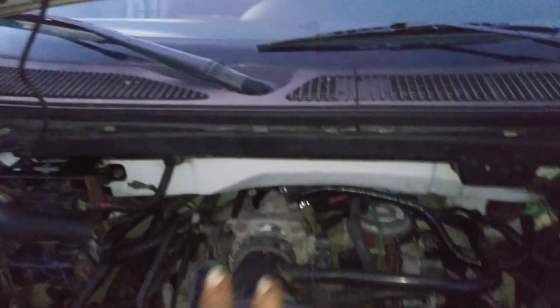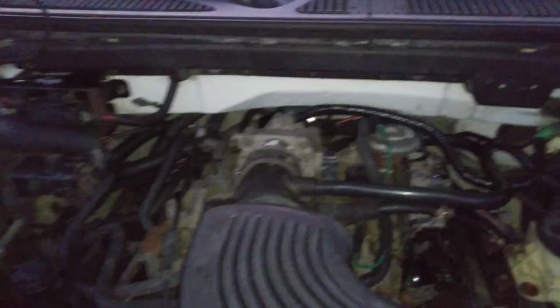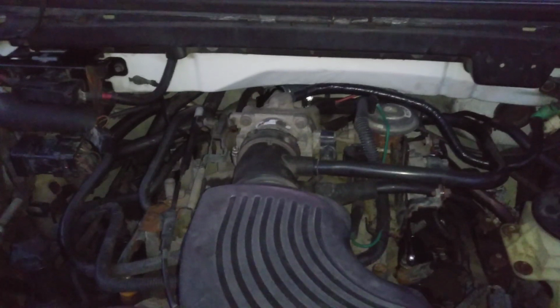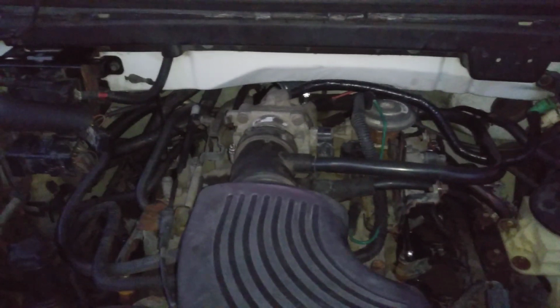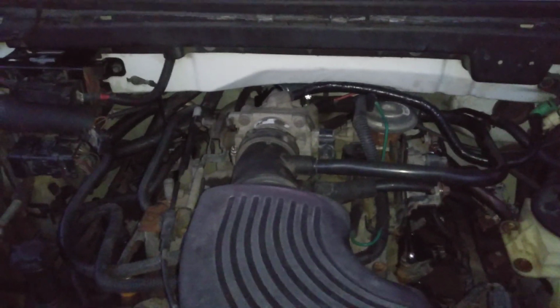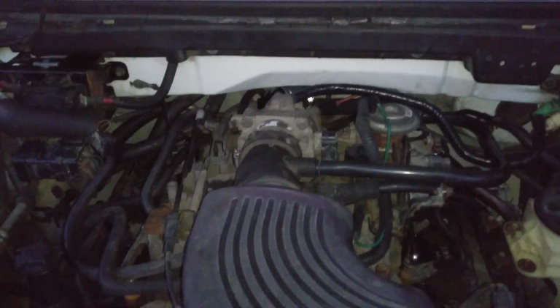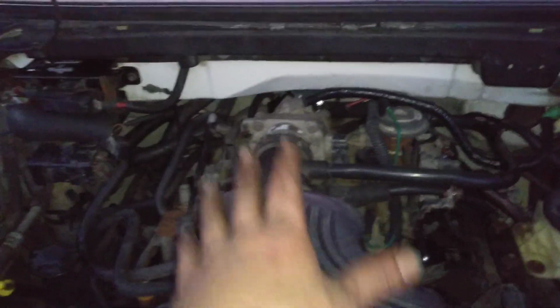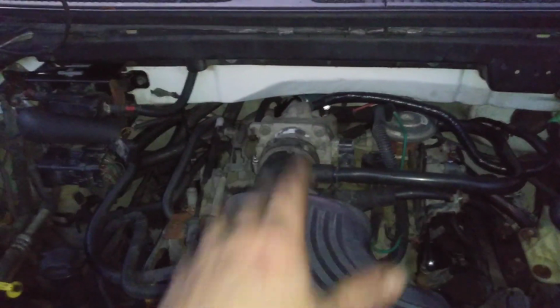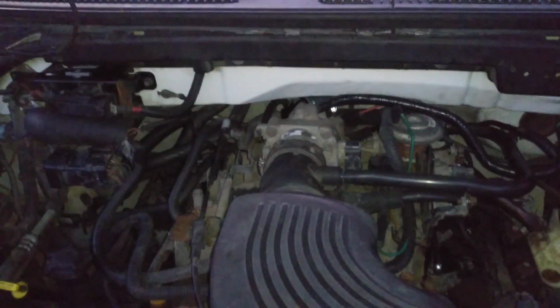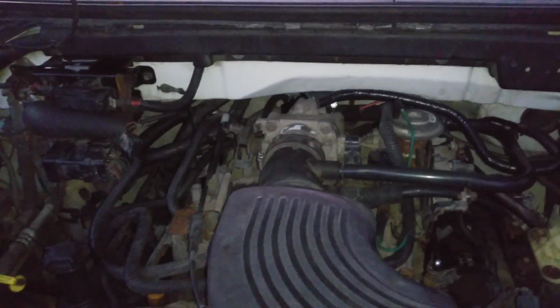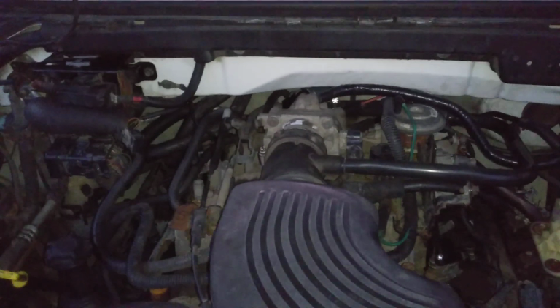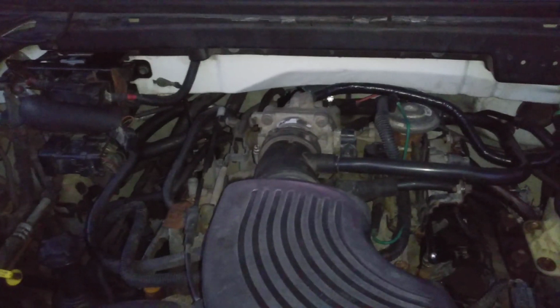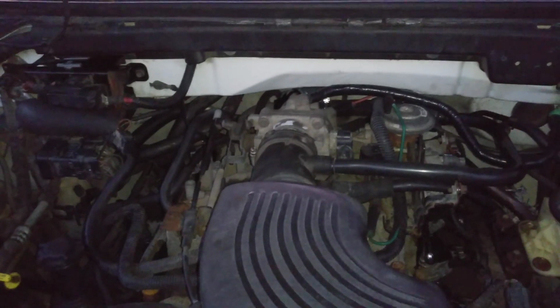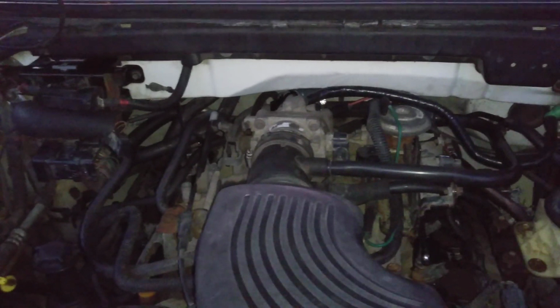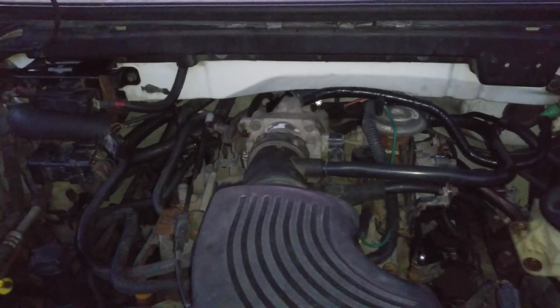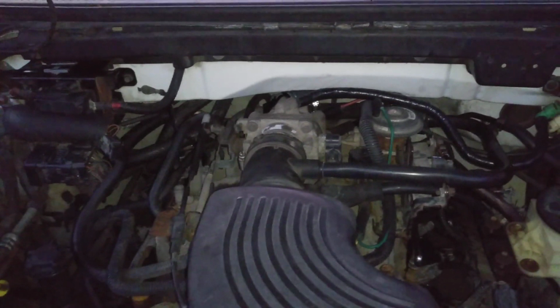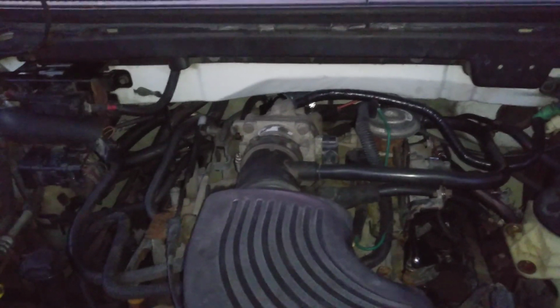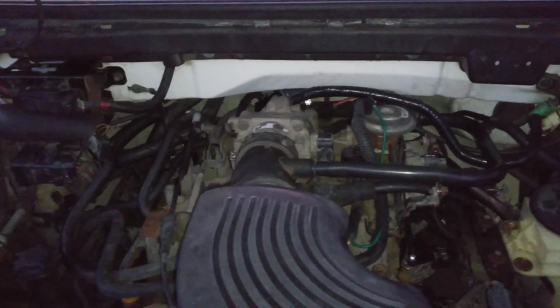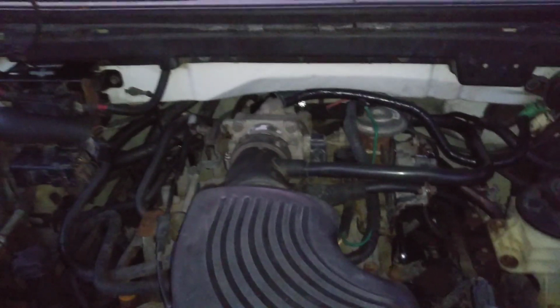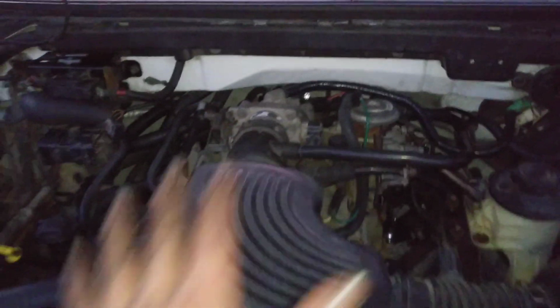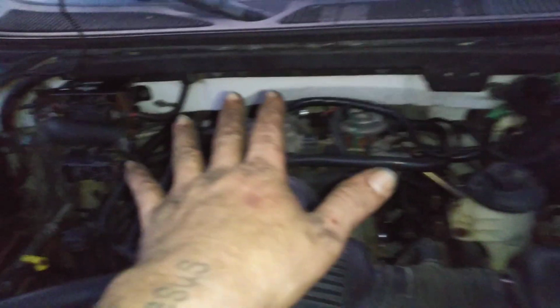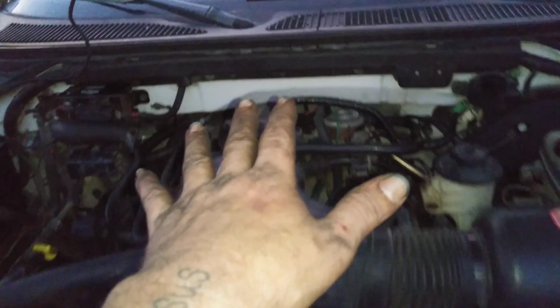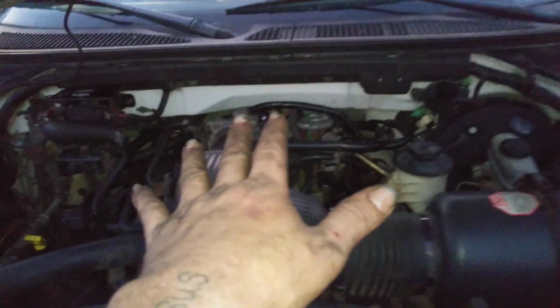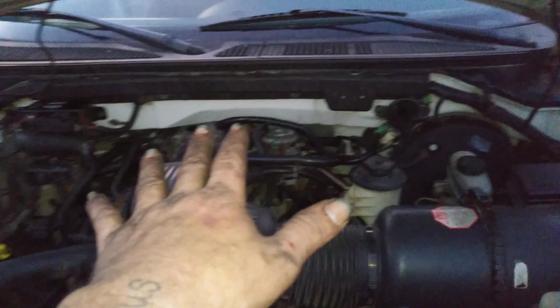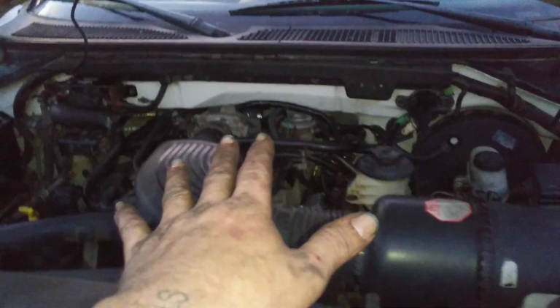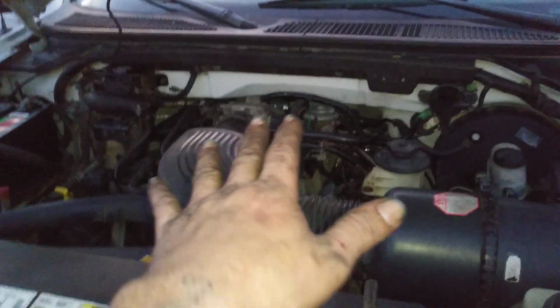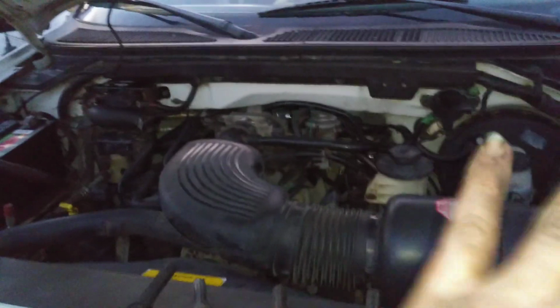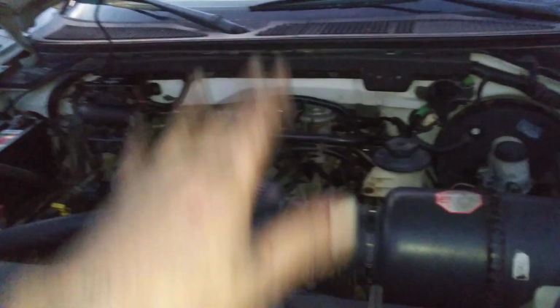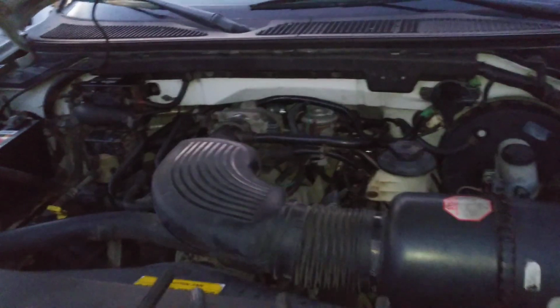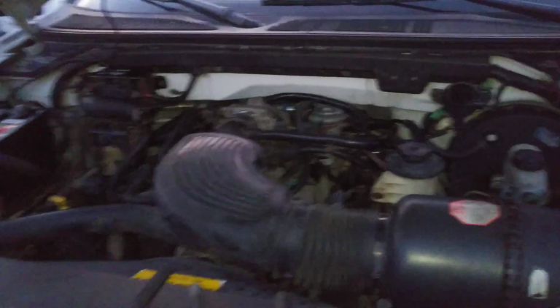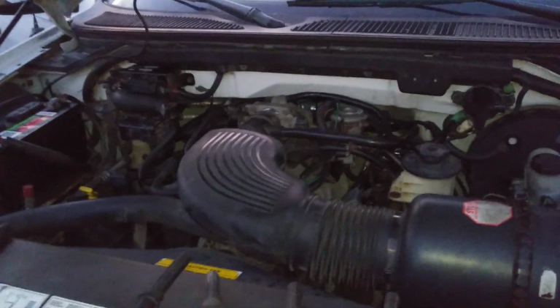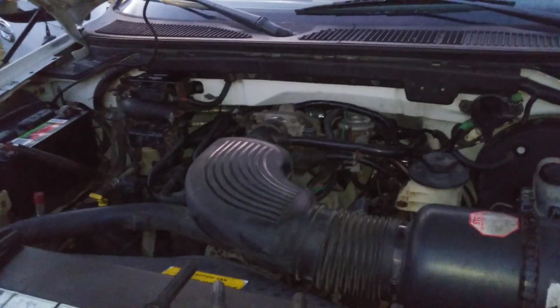Got the truck — of course, not running. Thought it had a 4.6, found out it's the 5.4. I think this motherfucker's got a whopping 17 more horsepower, and that is absolutely incredible.